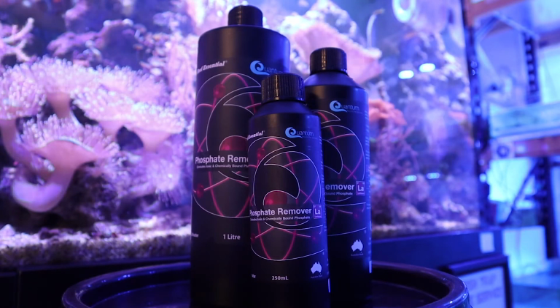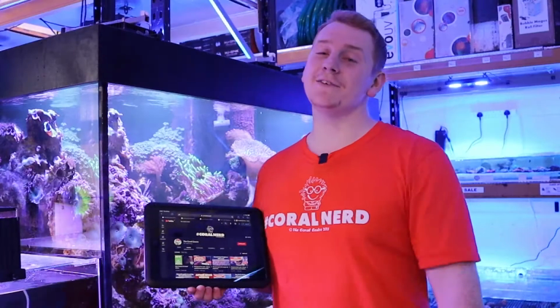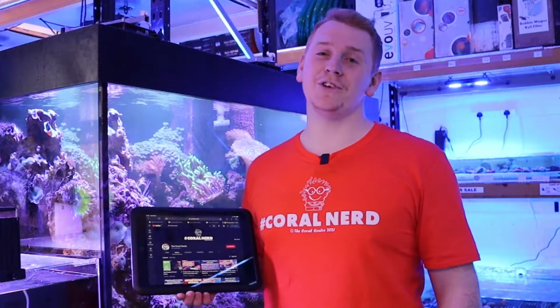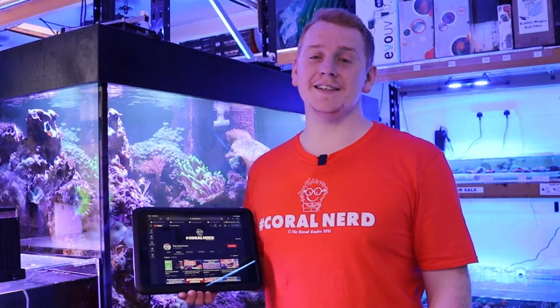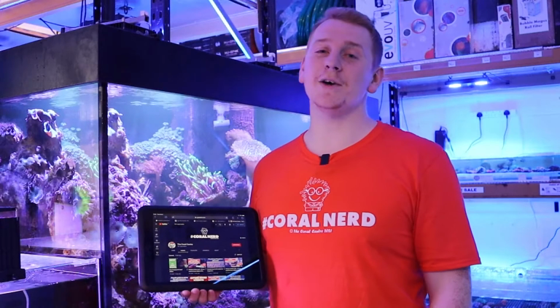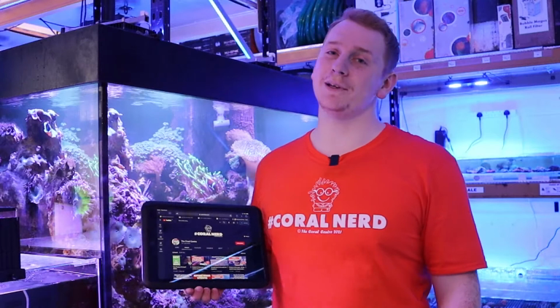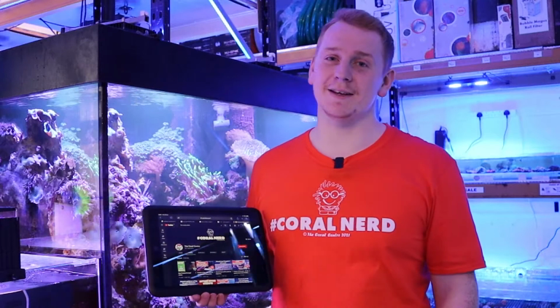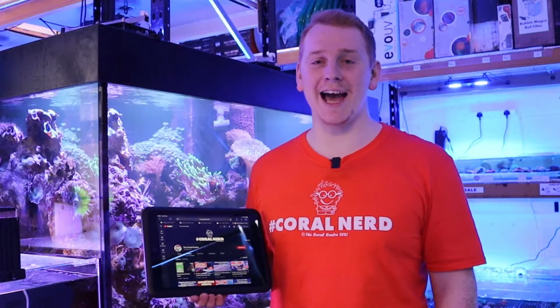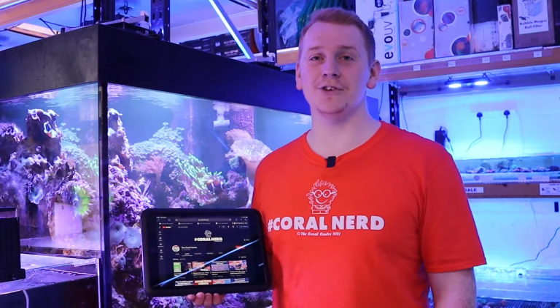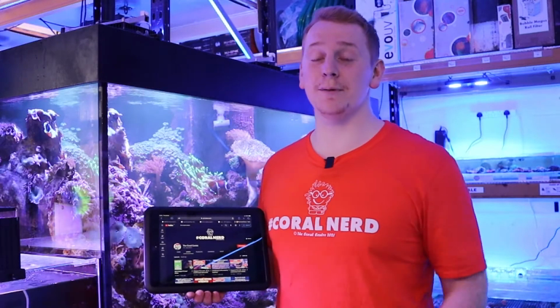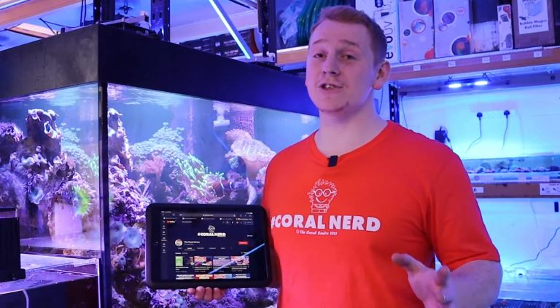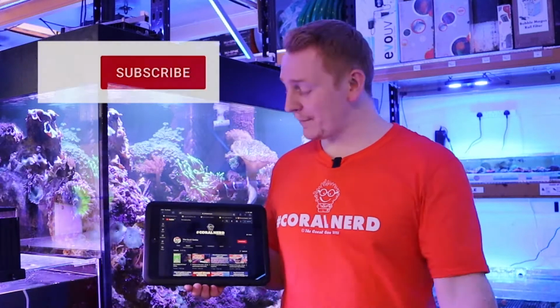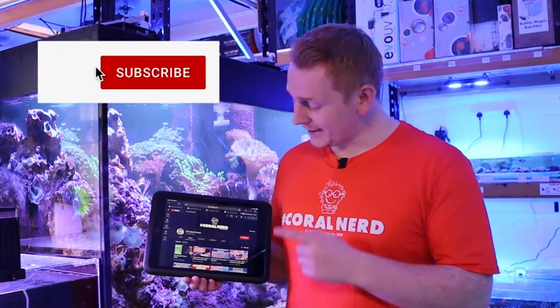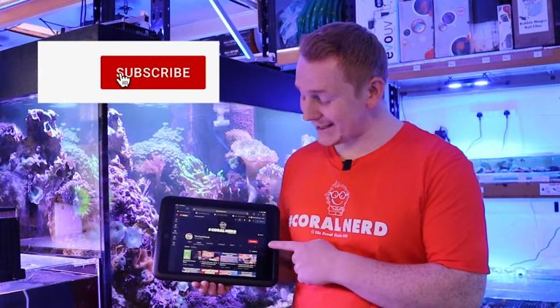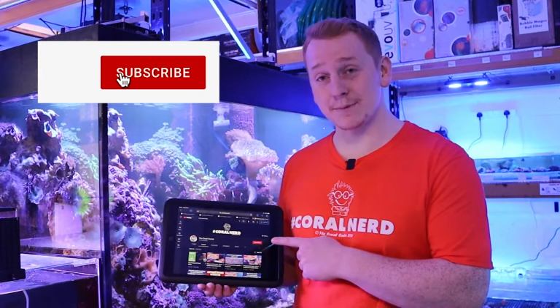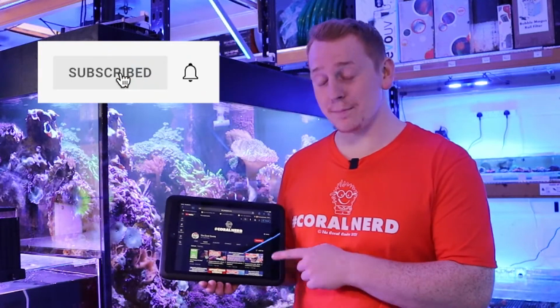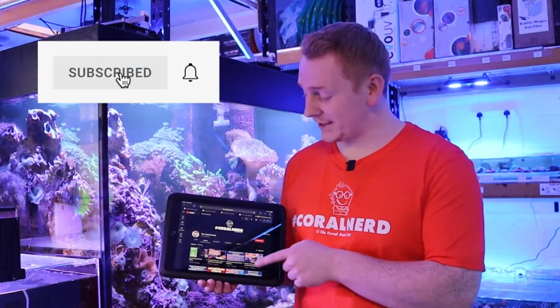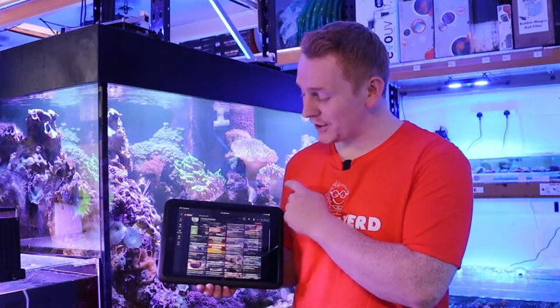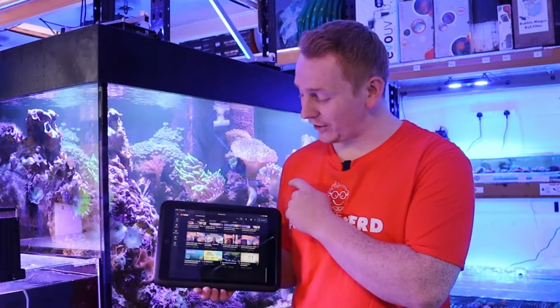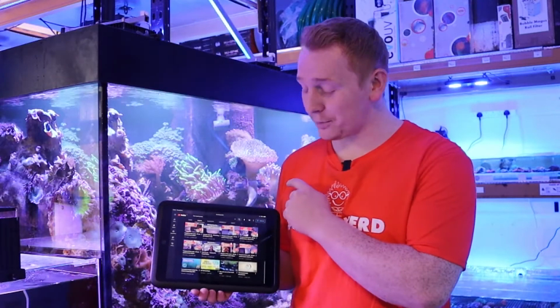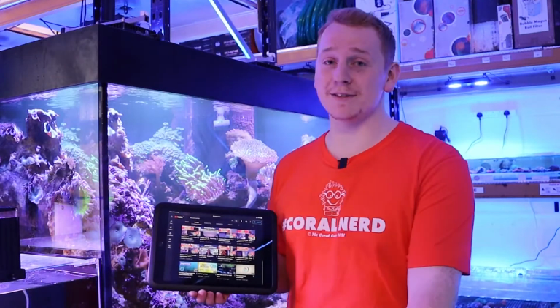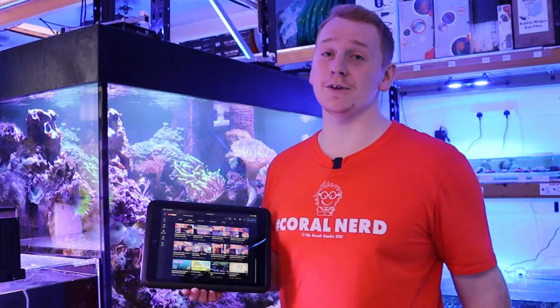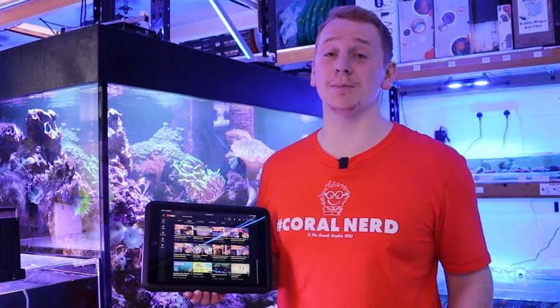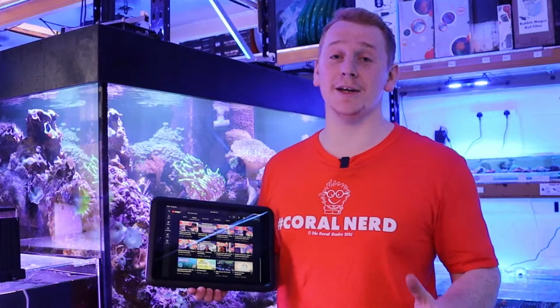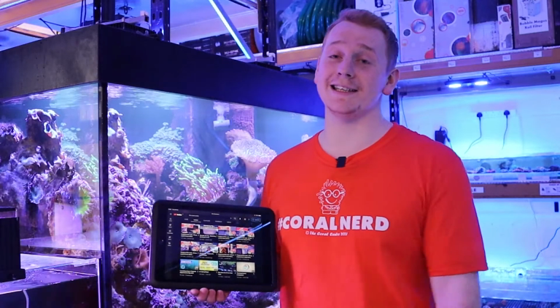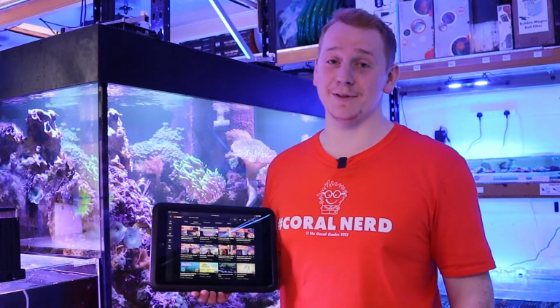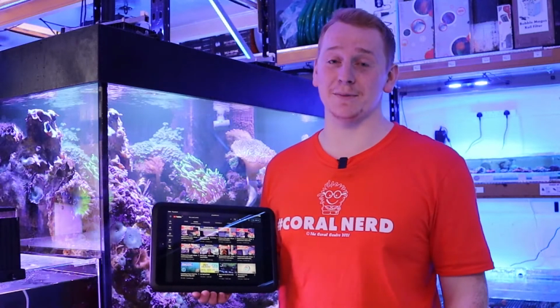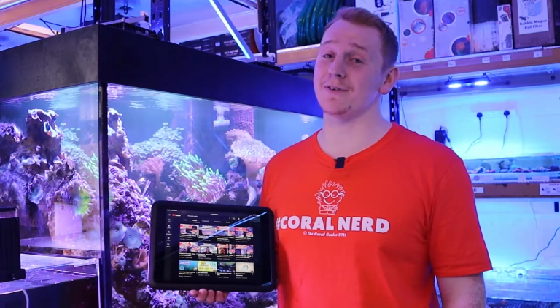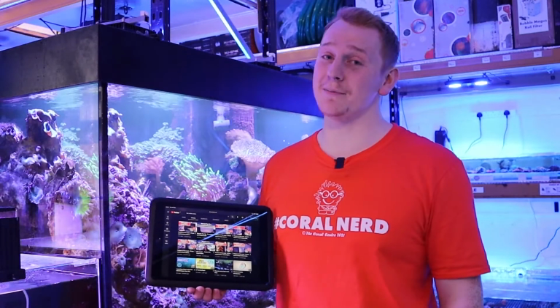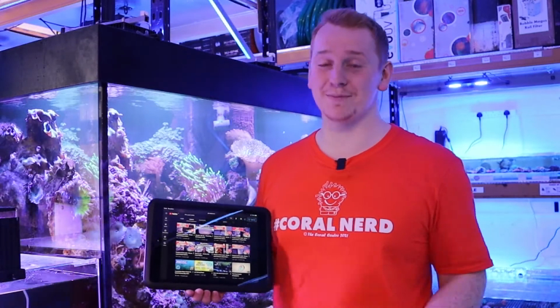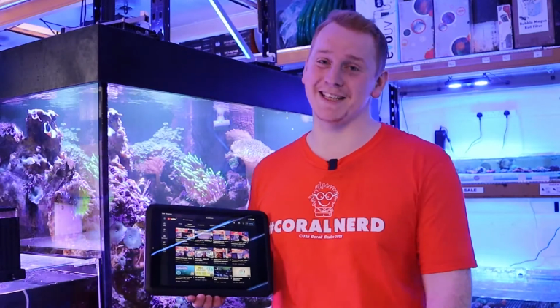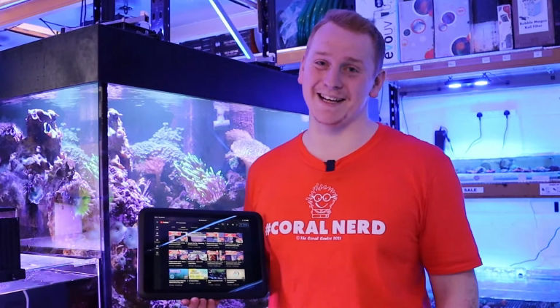Thank you for watching guys, I do hope you learned something and enjoyed it. Please remember to hit that subscribe button and also watch any of our previous videos — we upload at least a few times a week. So thank you very much and we'll see you next time.